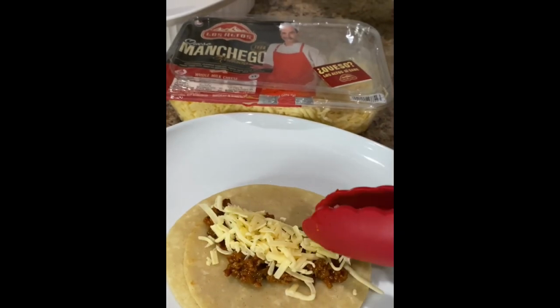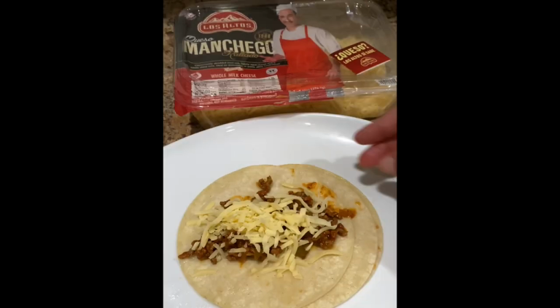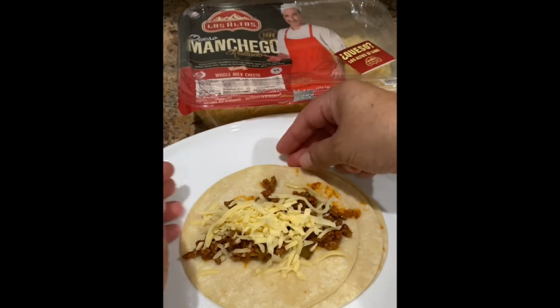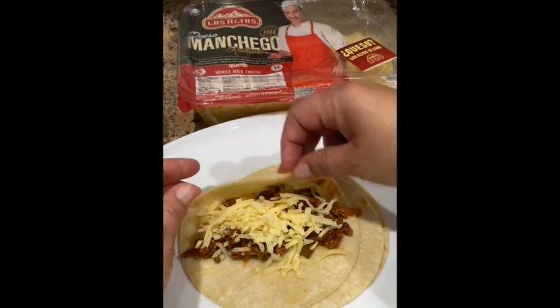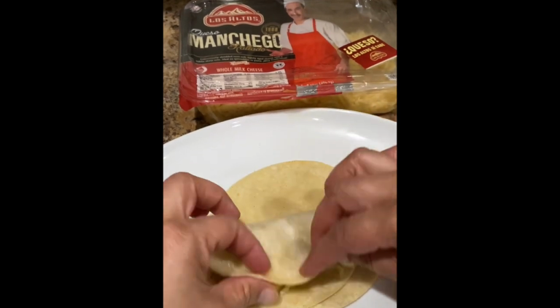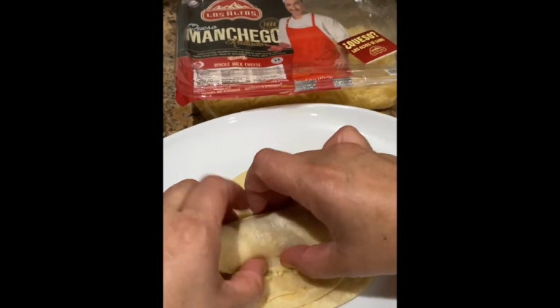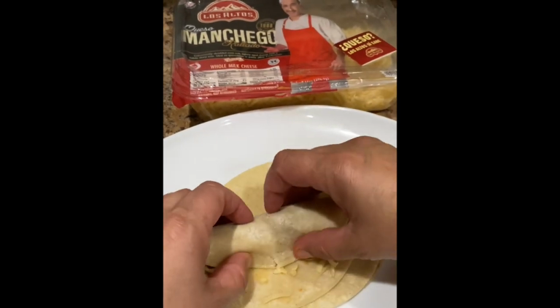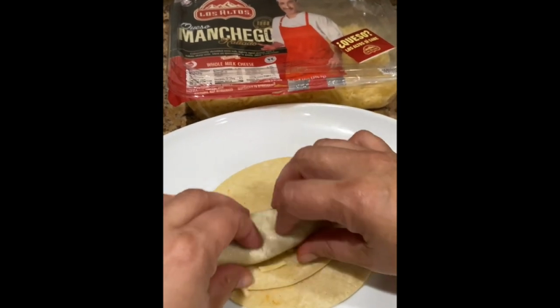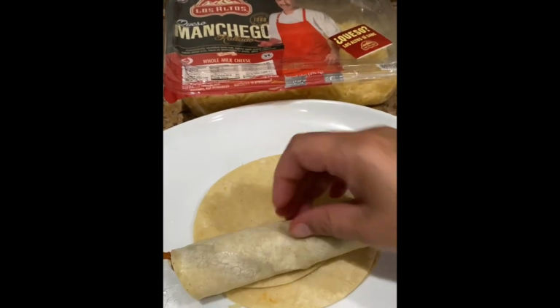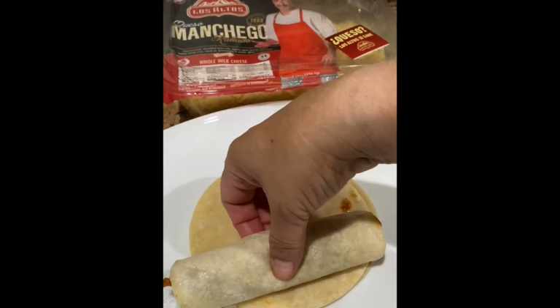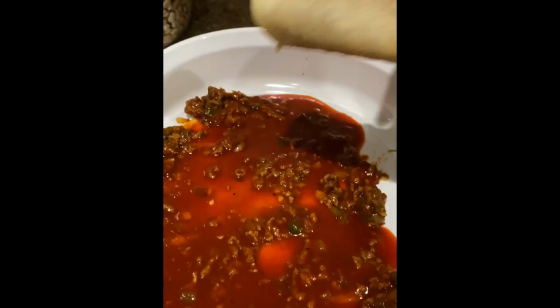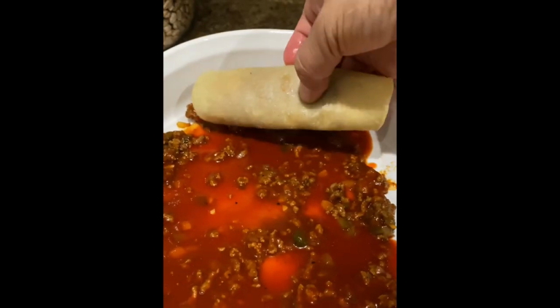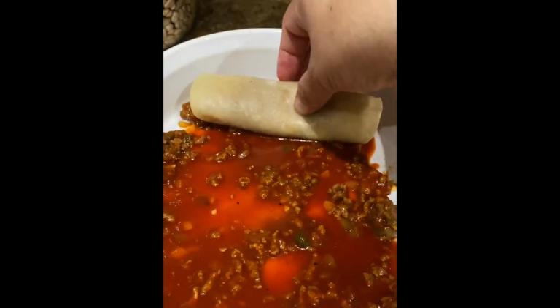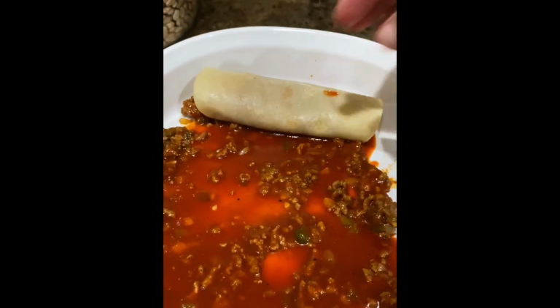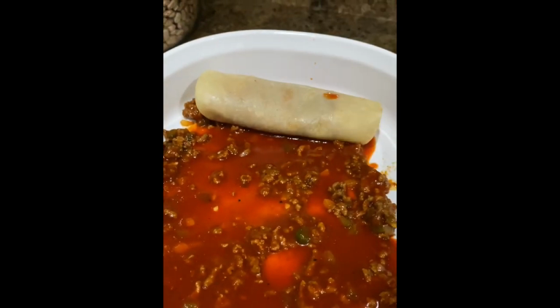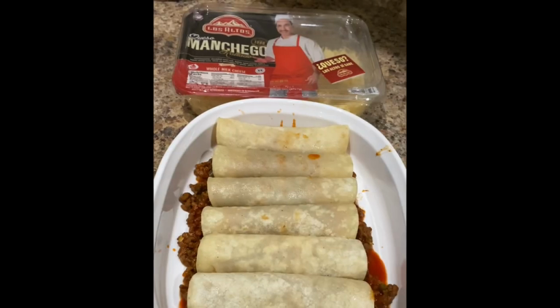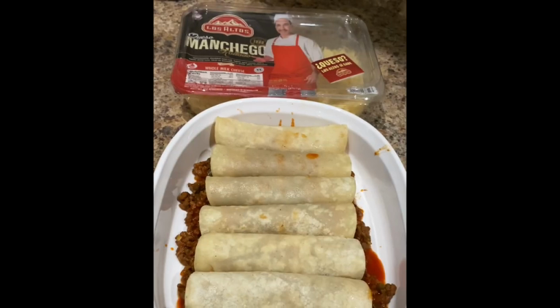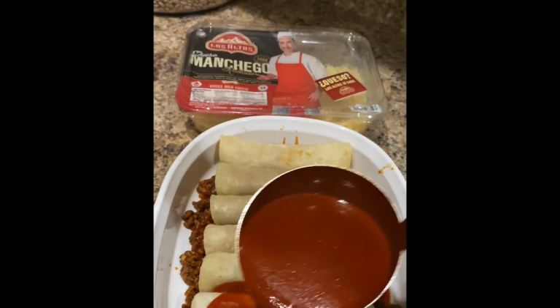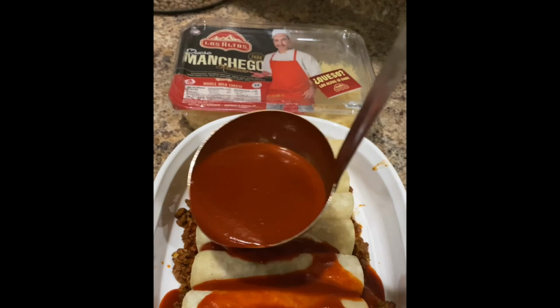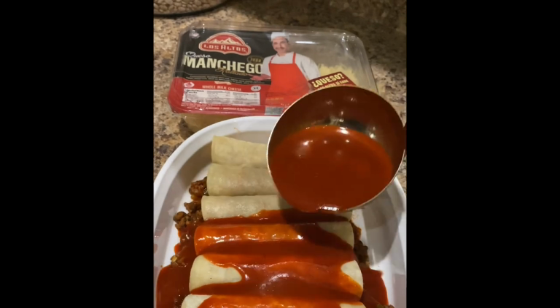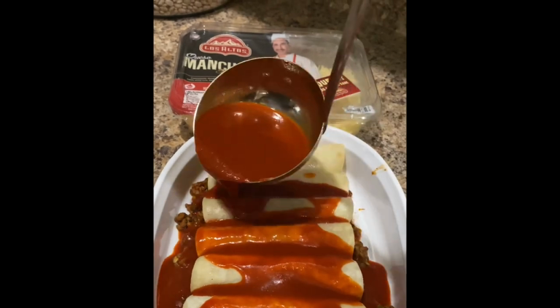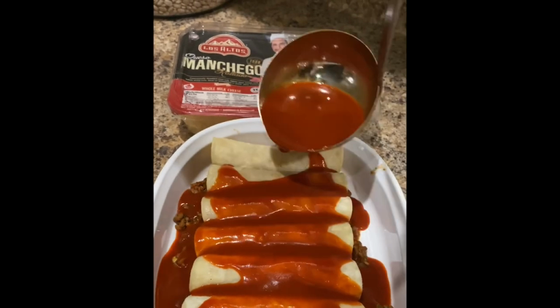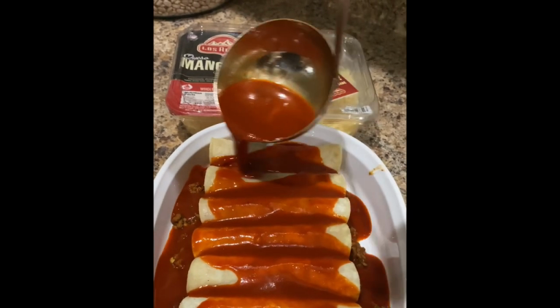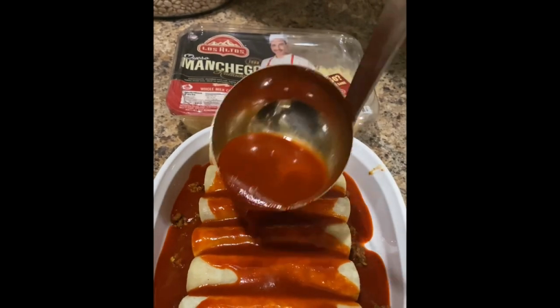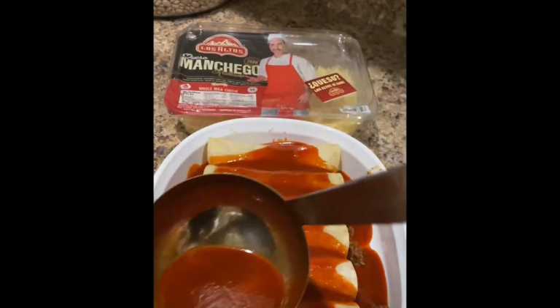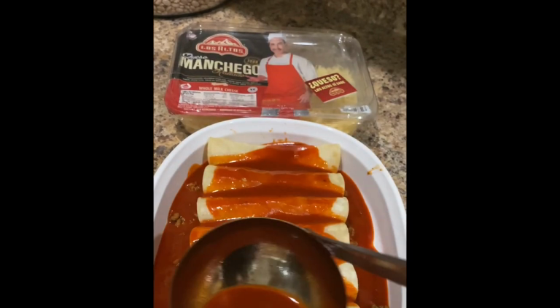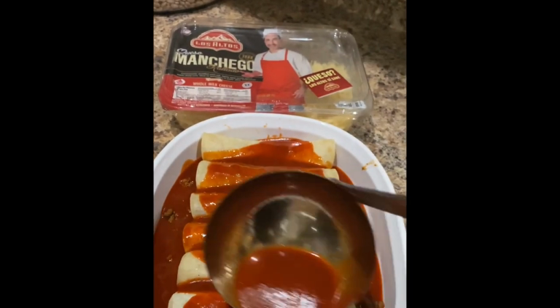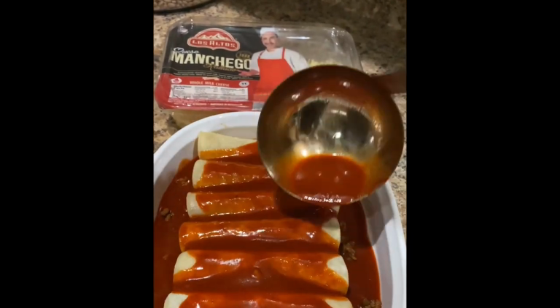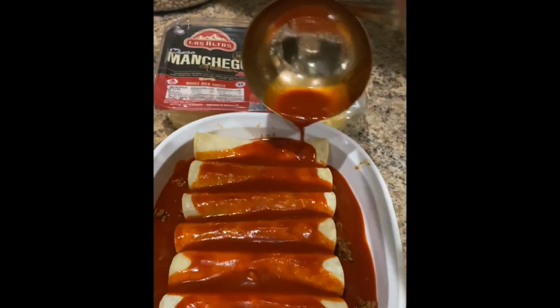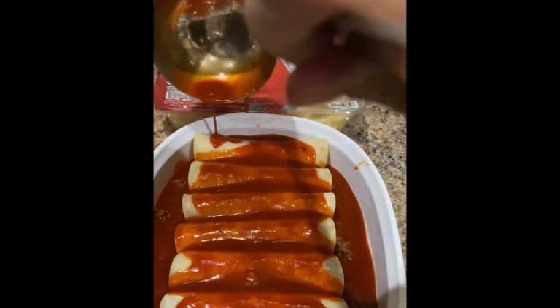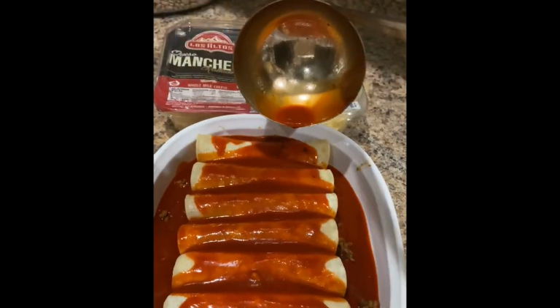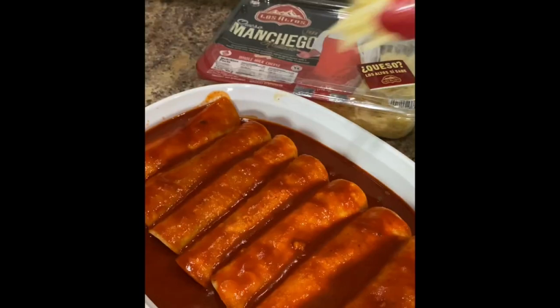Prepare the enchilada by adding a spoonful of the meat right in the middle of the tortilla. Add Los Altos Queso Manchego. Roll it up and place it in the baking dish with the flap down. Drown them with the enchilada sauce and top them off with lots of Los Altos Queso Manchego.